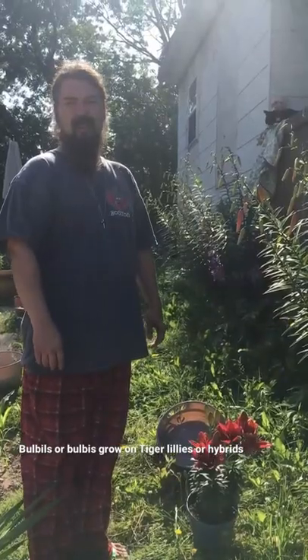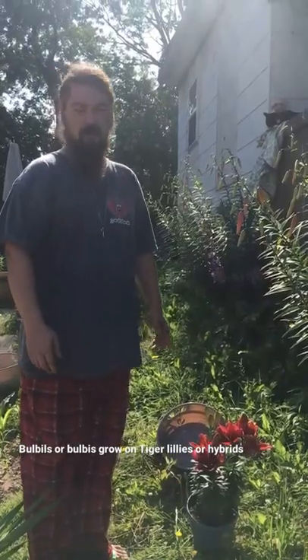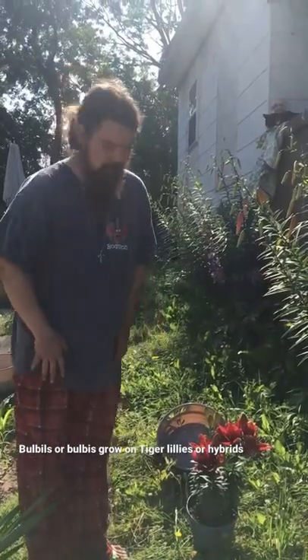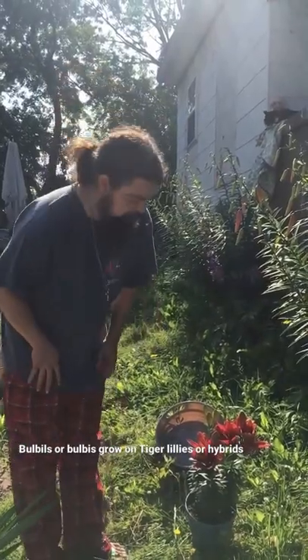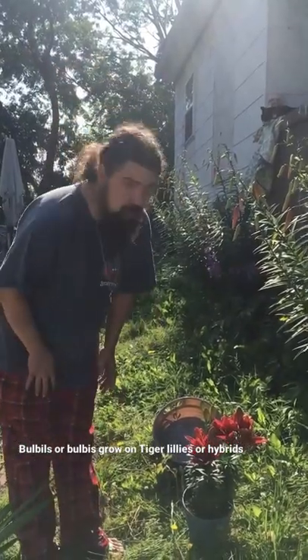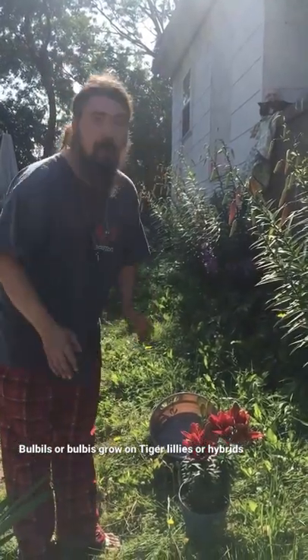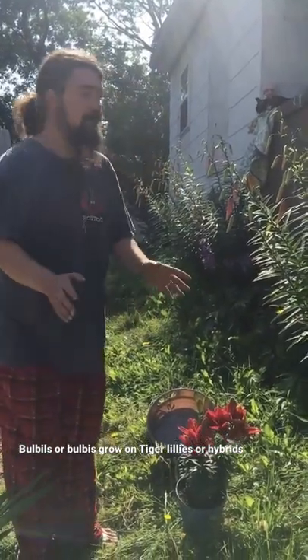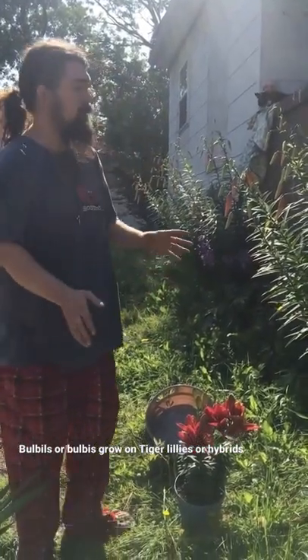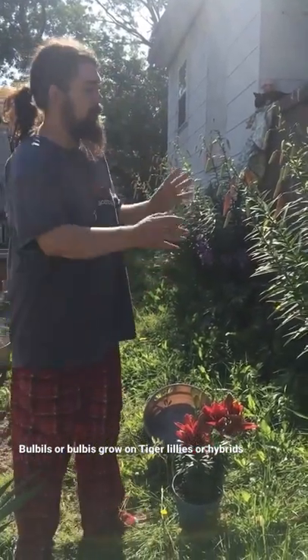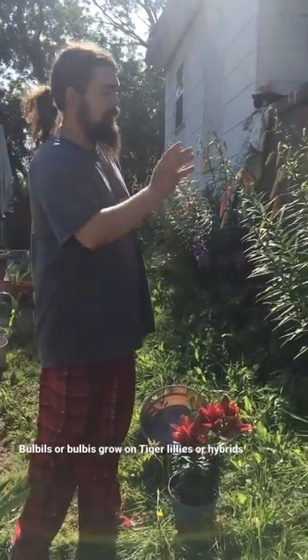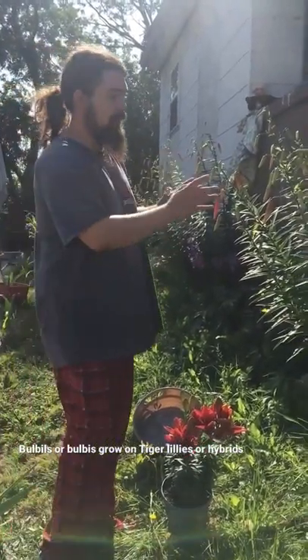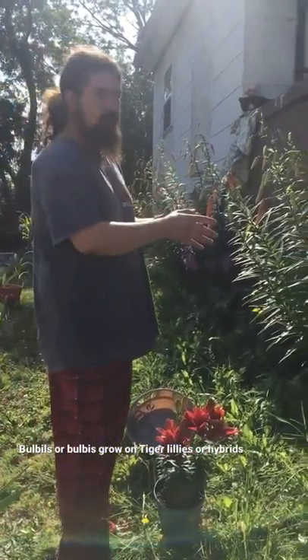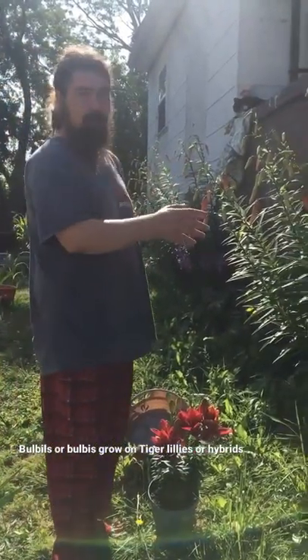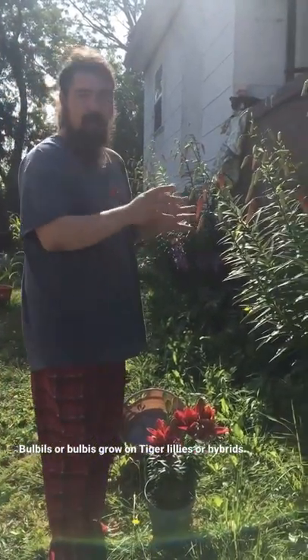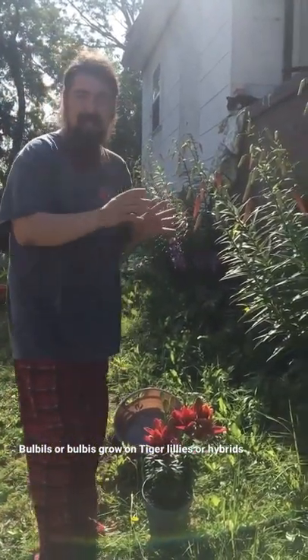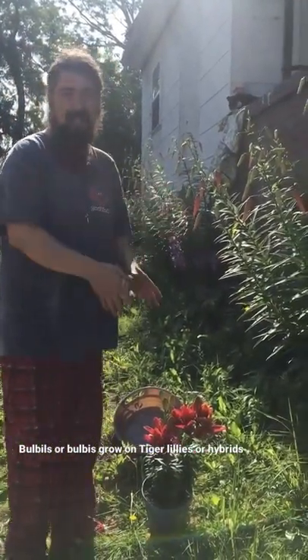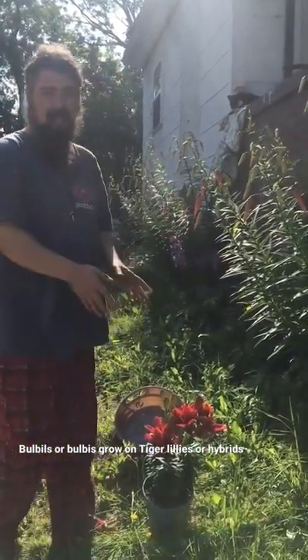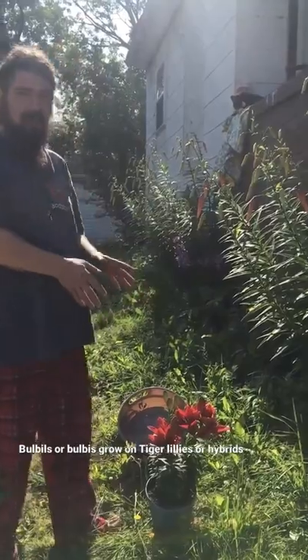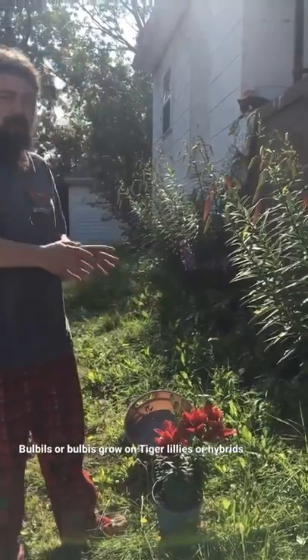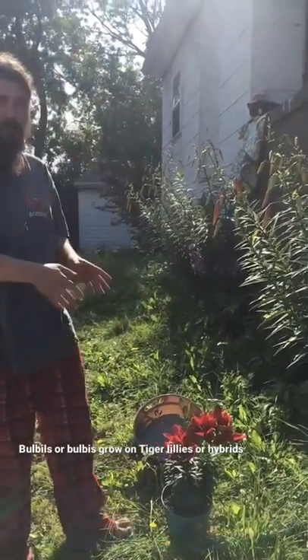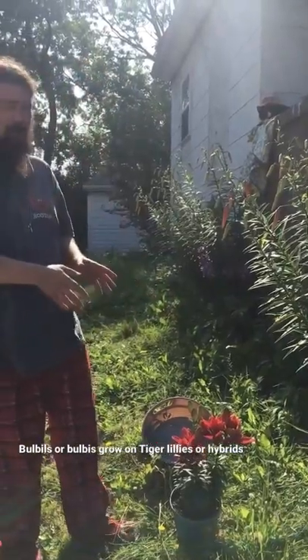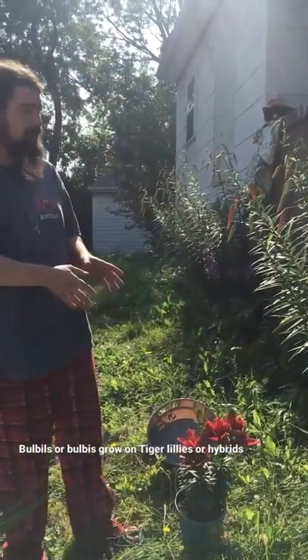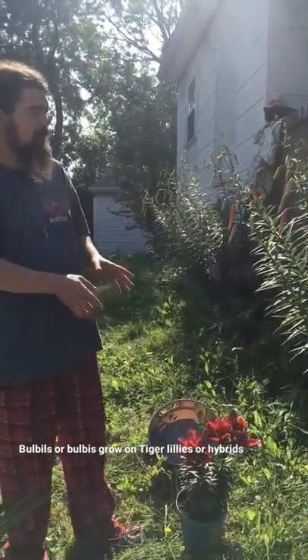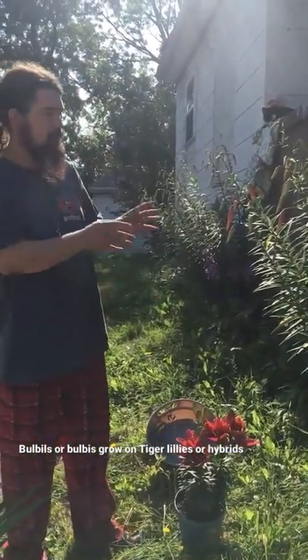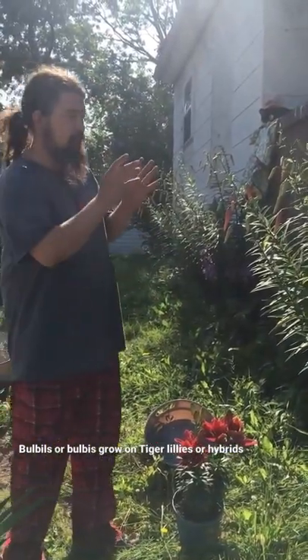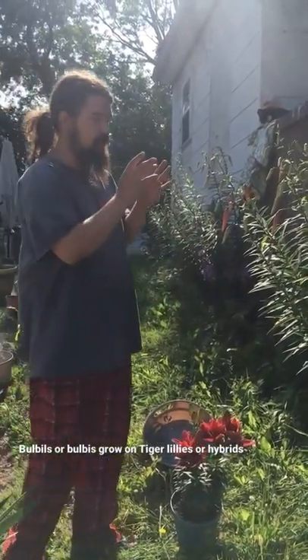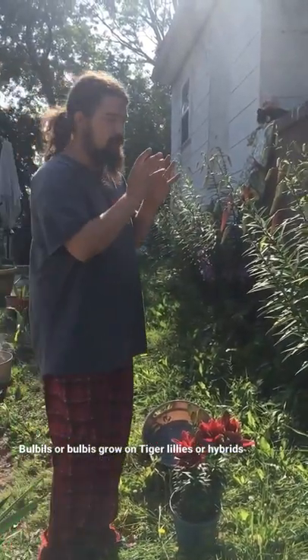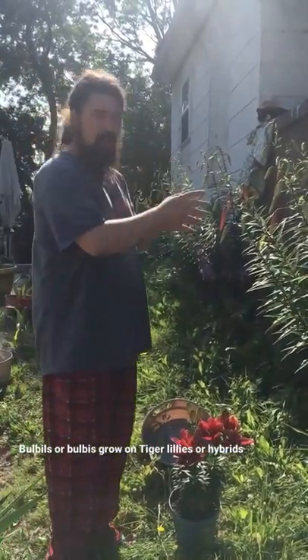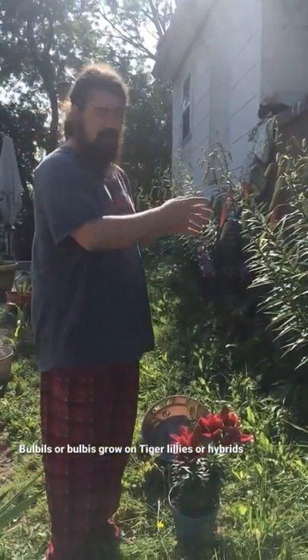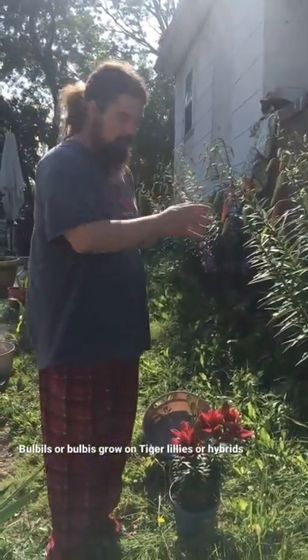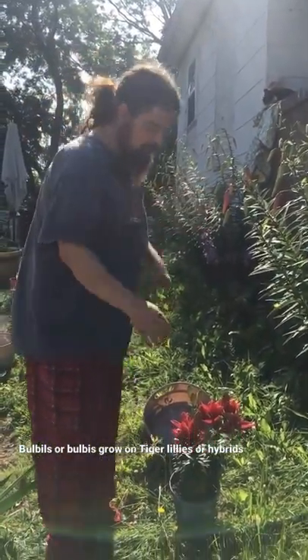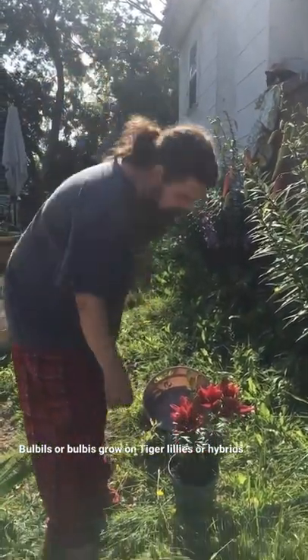Hey, what's up? Check it out. So I'm here today with a tiger lily and an asiatic lily. I'm going to show you some differences and I'm going to show you how to plant these and propagate these.